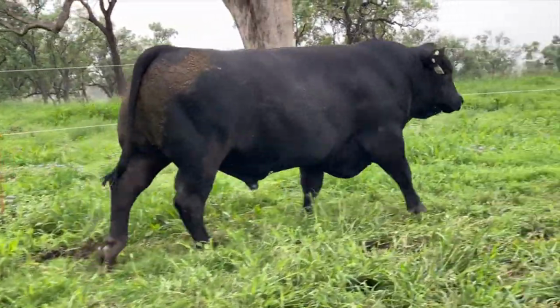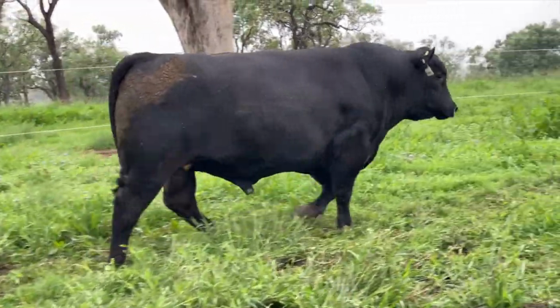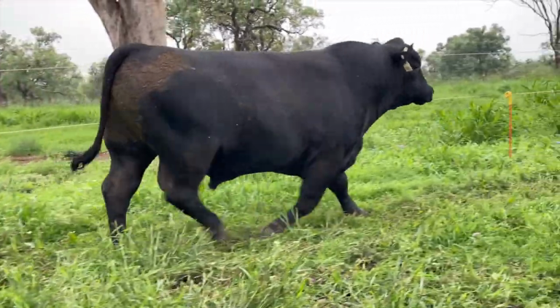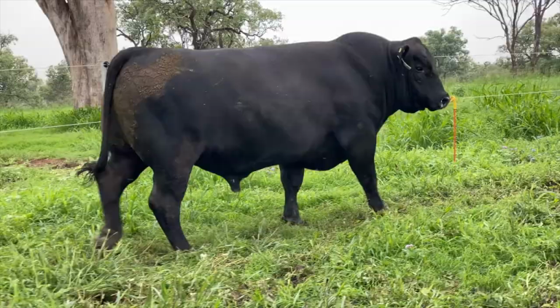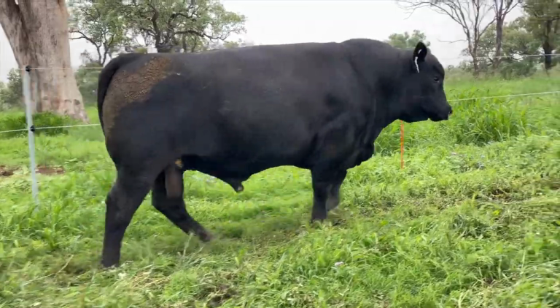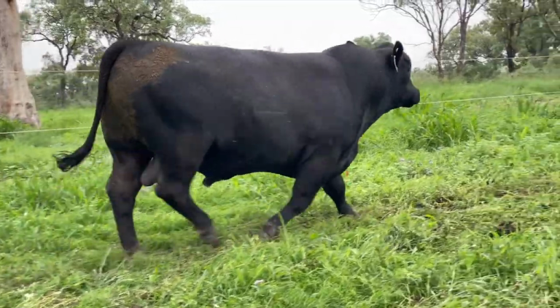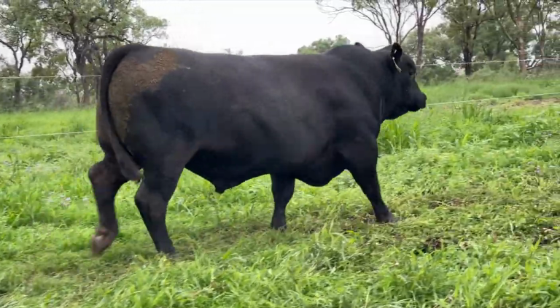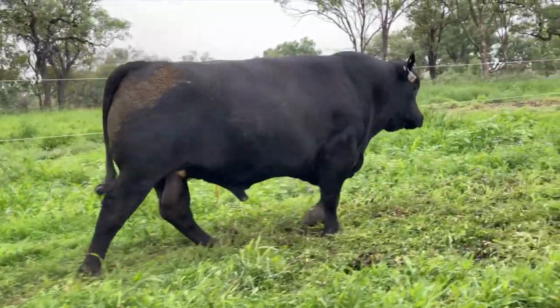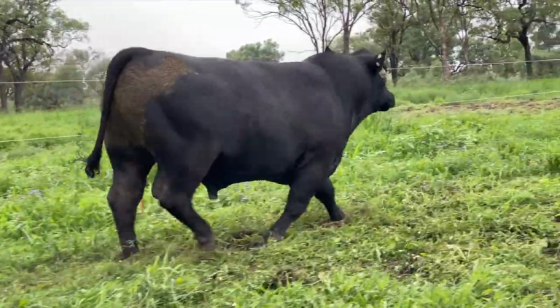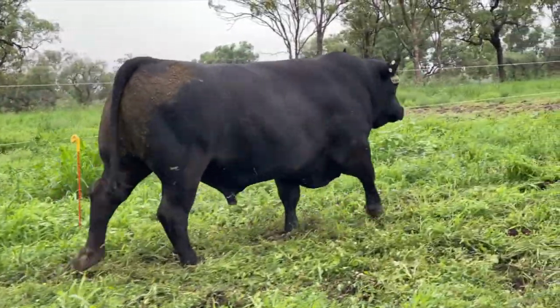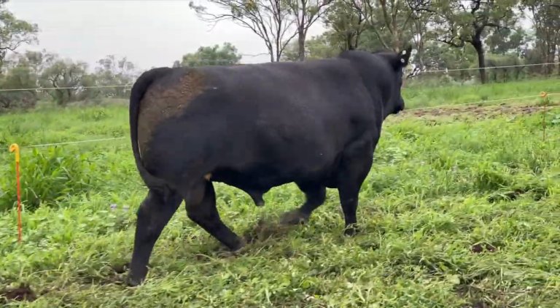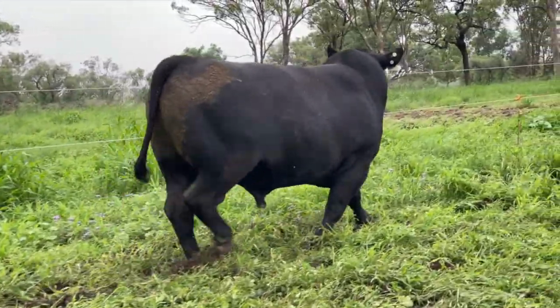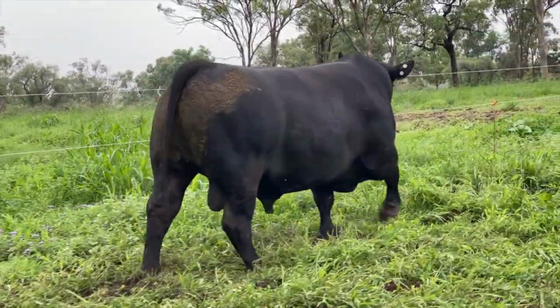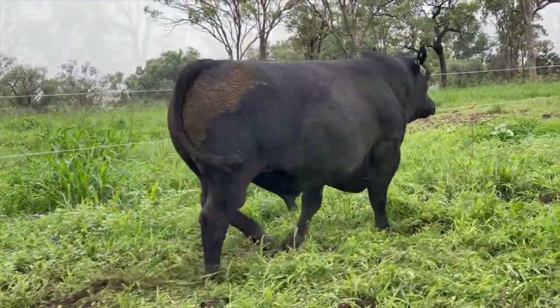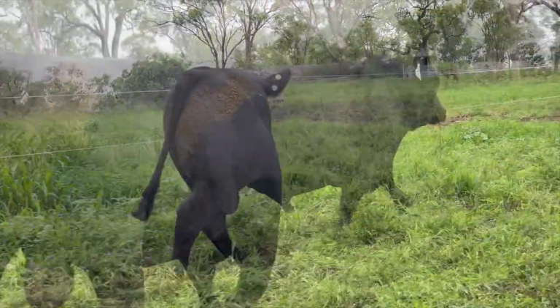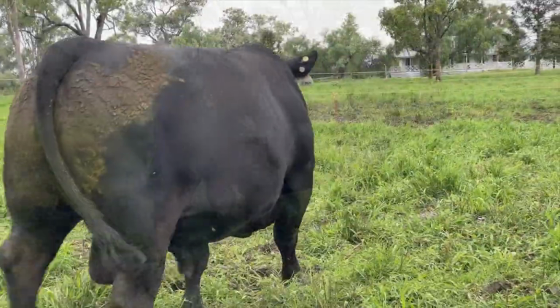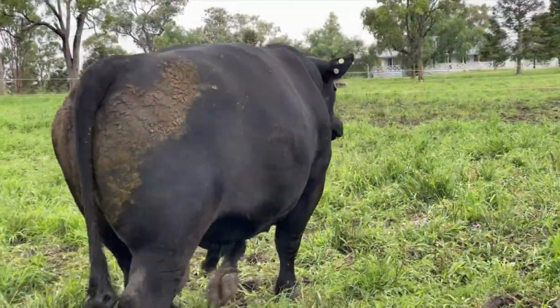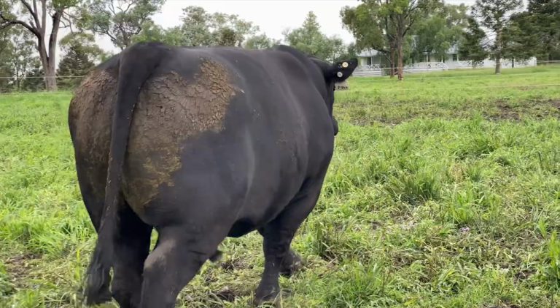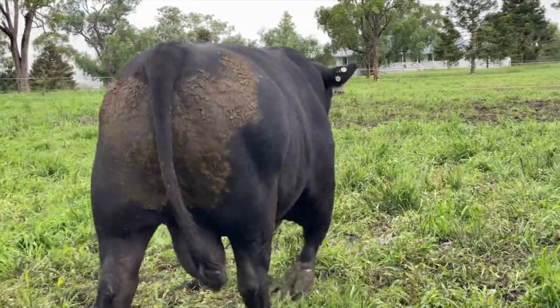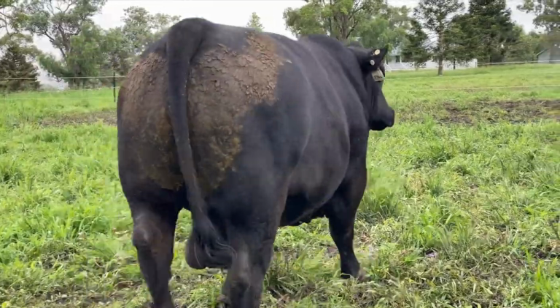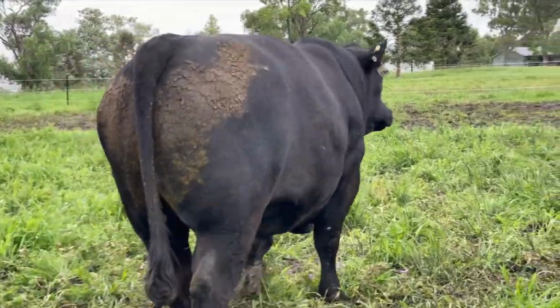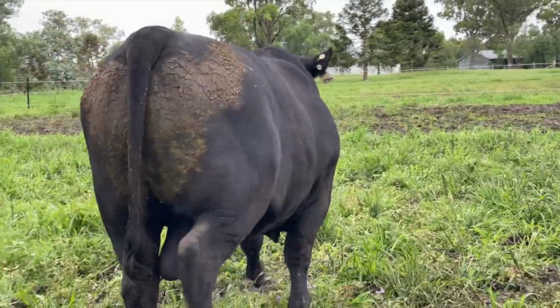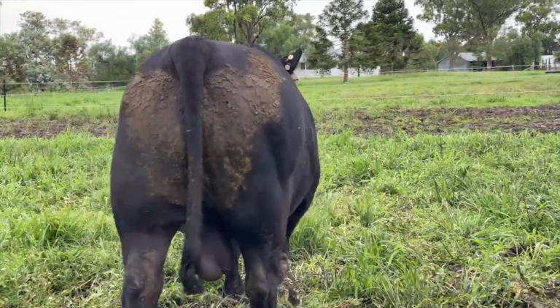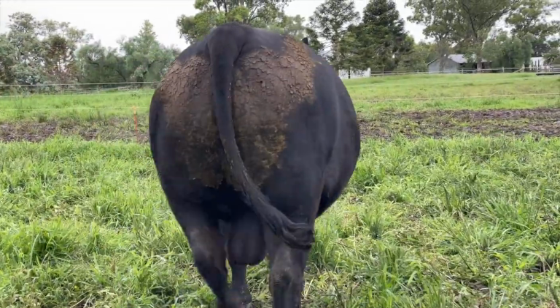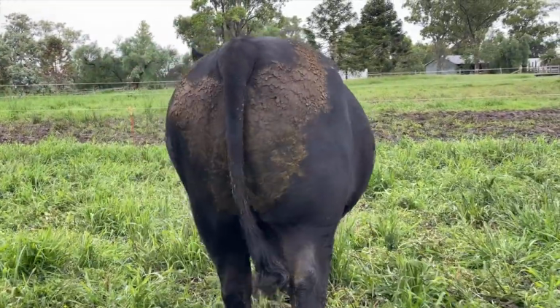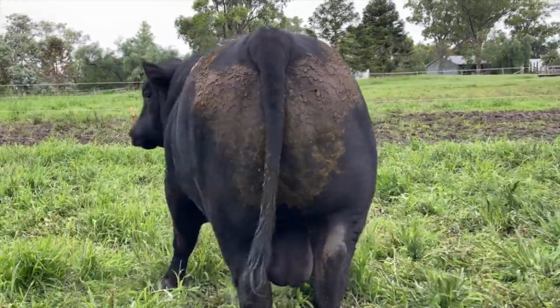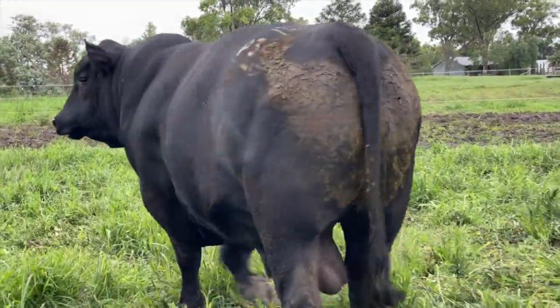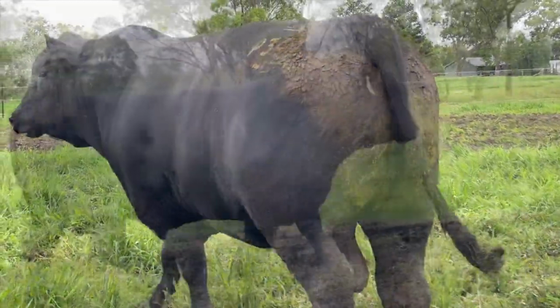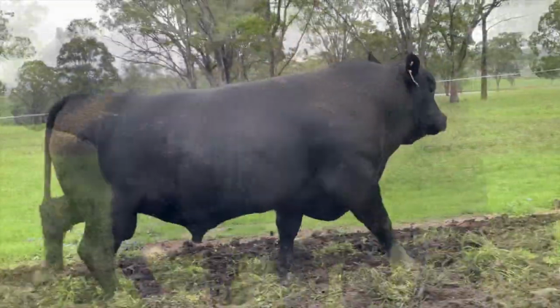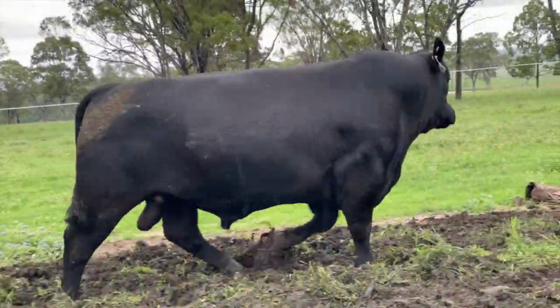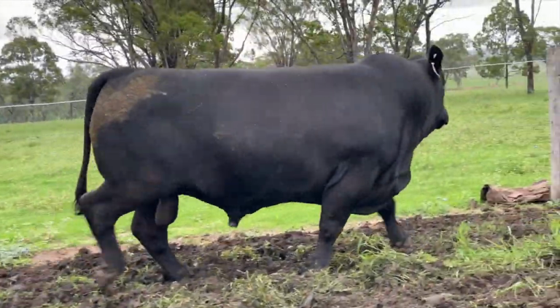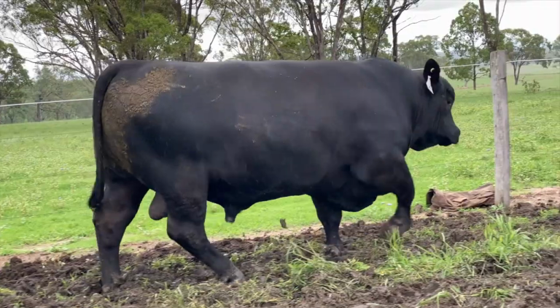And on the pedigree side, he's by Texas Global, who's bred extremely well for us and for the Texas stud, and he's out of a Hallmark daughter, so he's got a really good combination of pedigrees there.